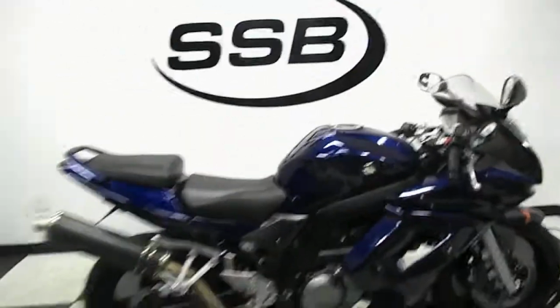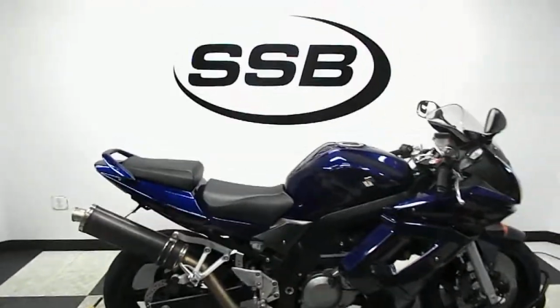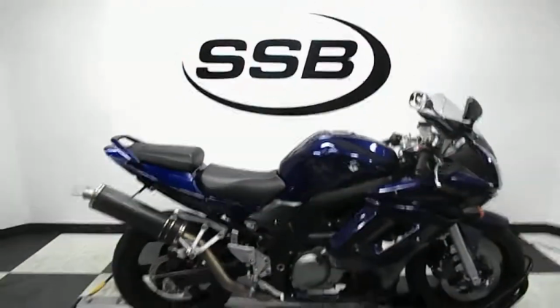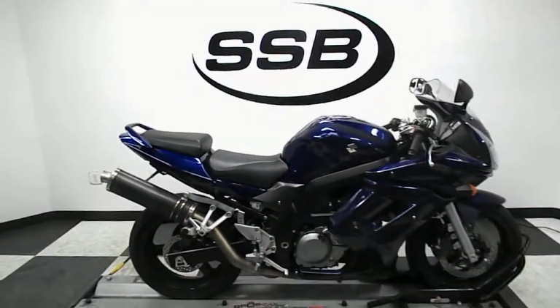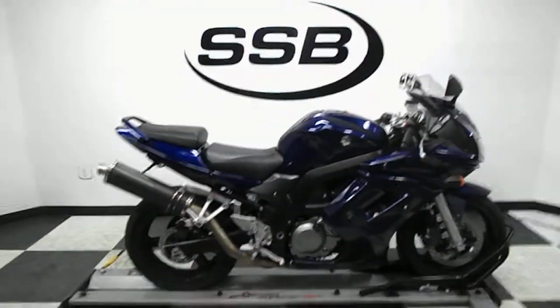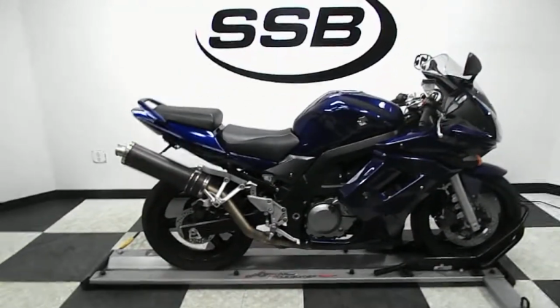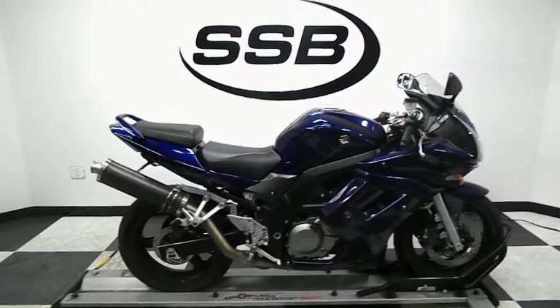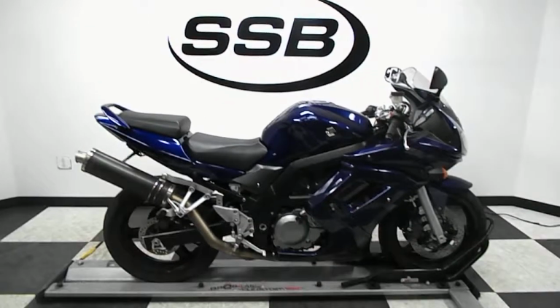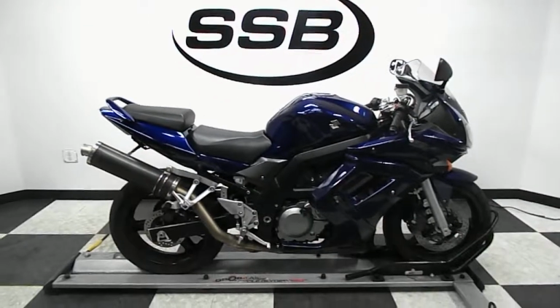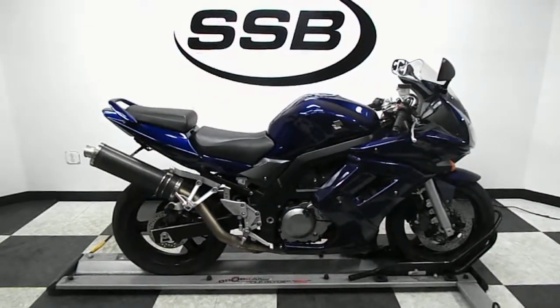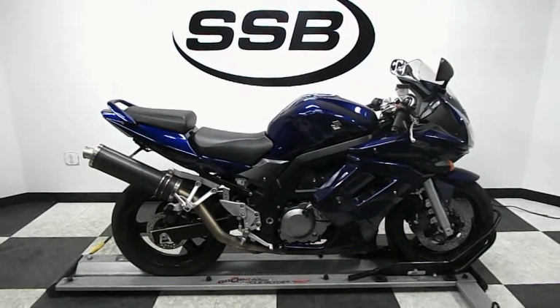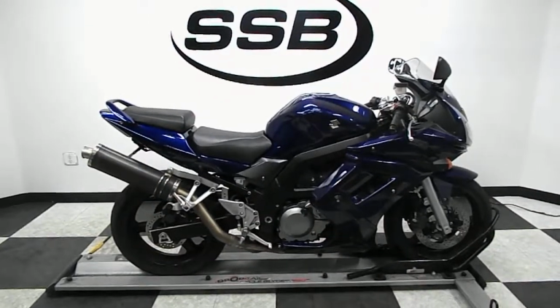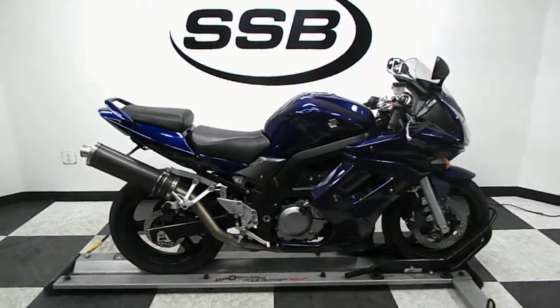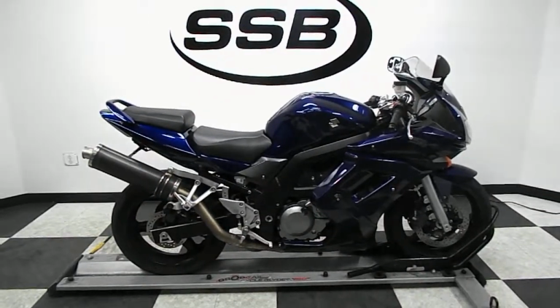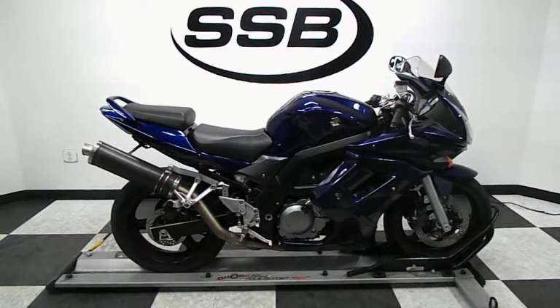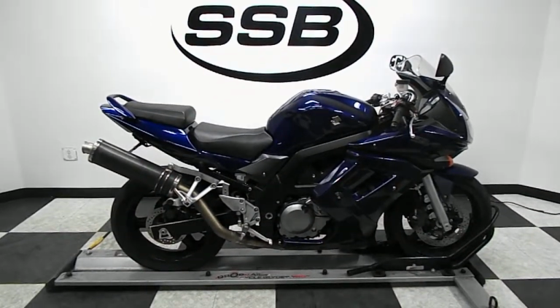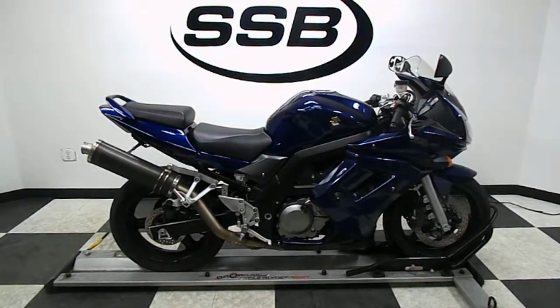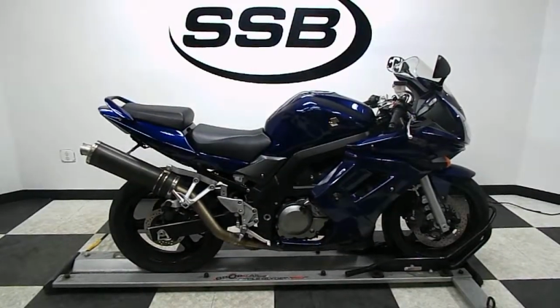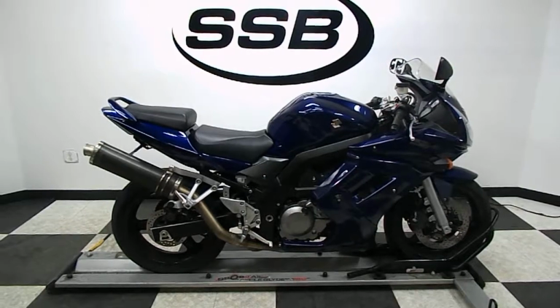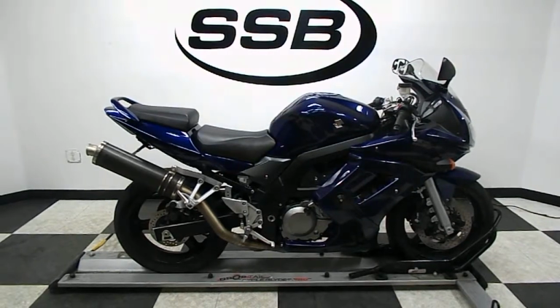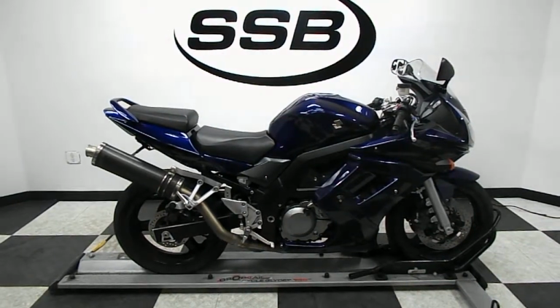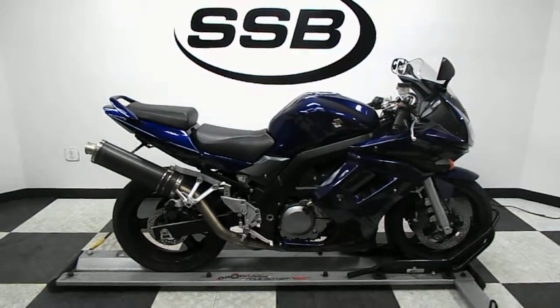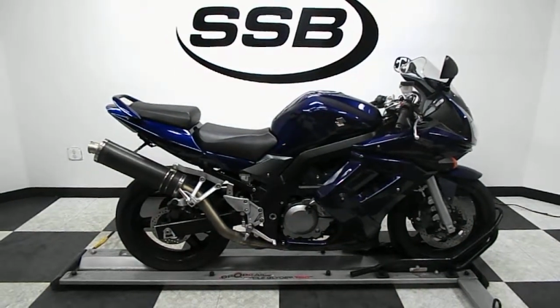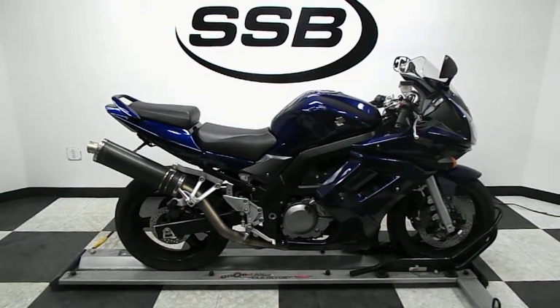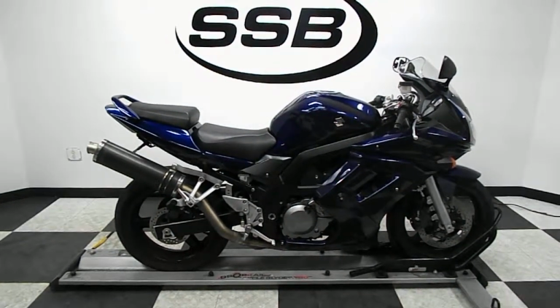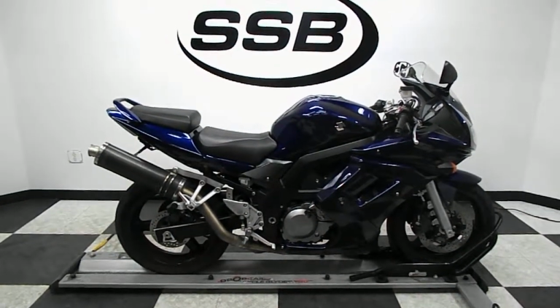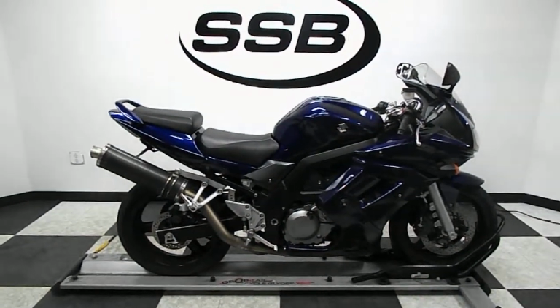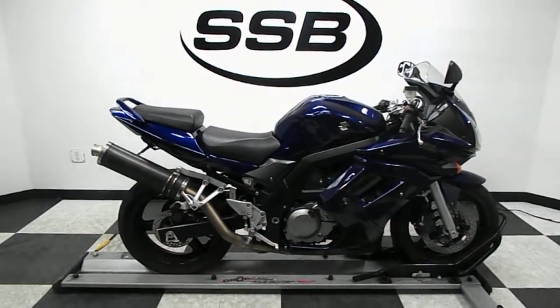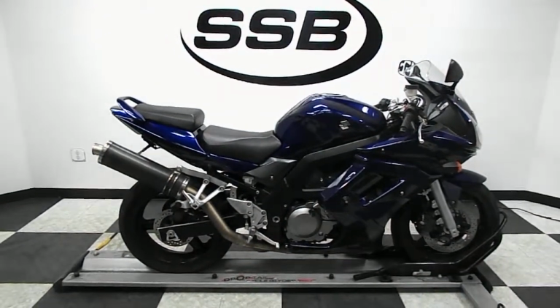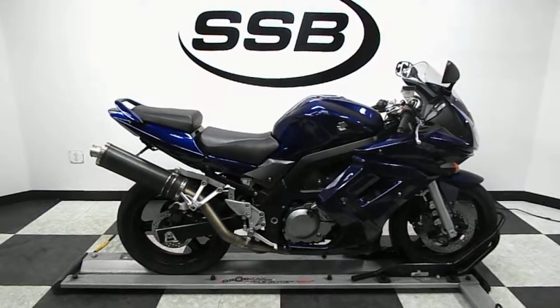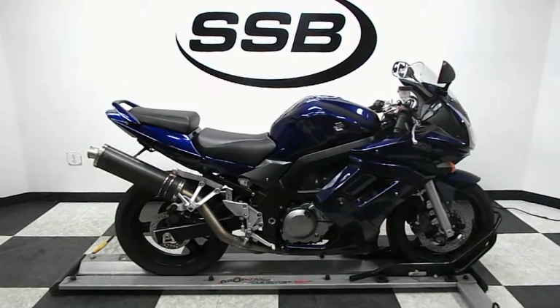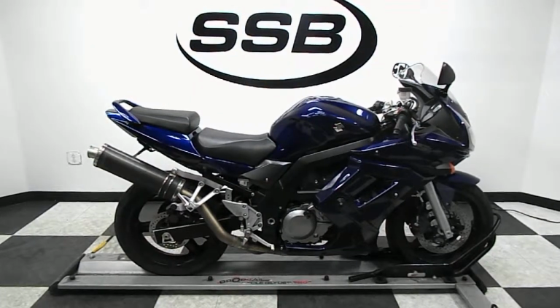This bike has been through our pre-sale inspection, and also comes with our 30-day, 1,000-mile limited warranty. As long as you own this bike from us, you'll get a discount on parts, labor, and accessories. Thank you for shopping SimplyStreetBikes.com.